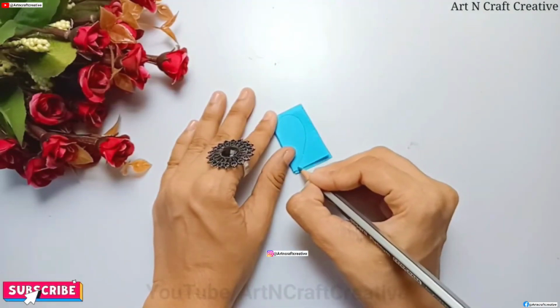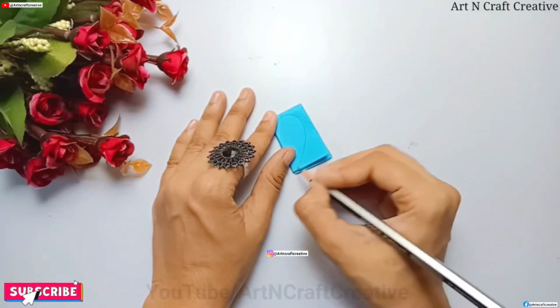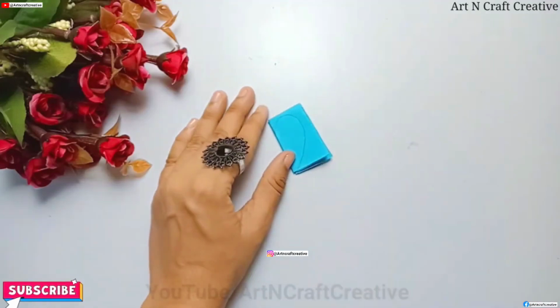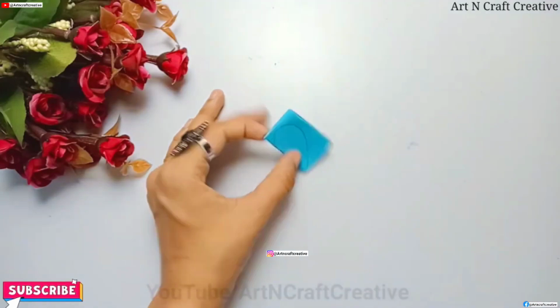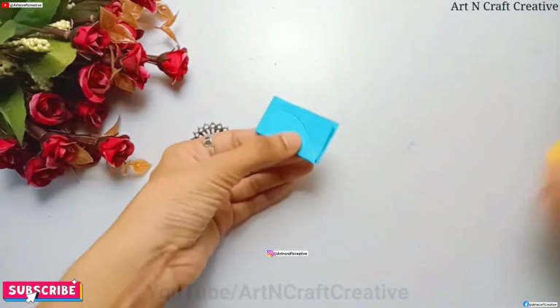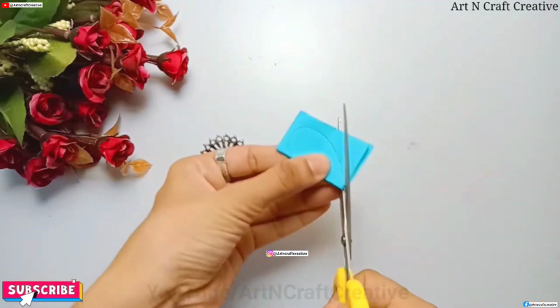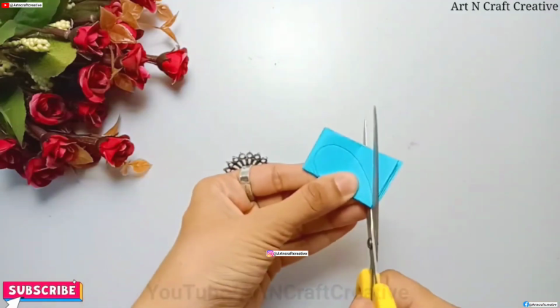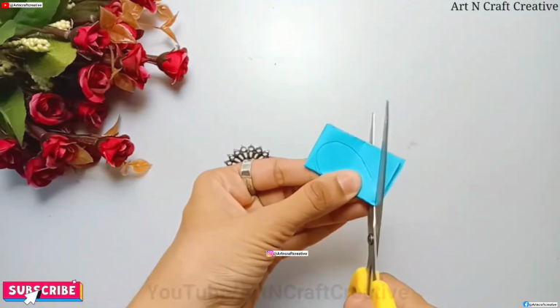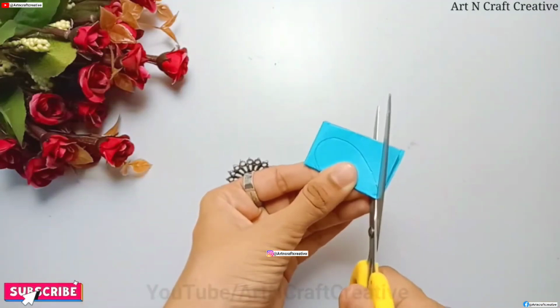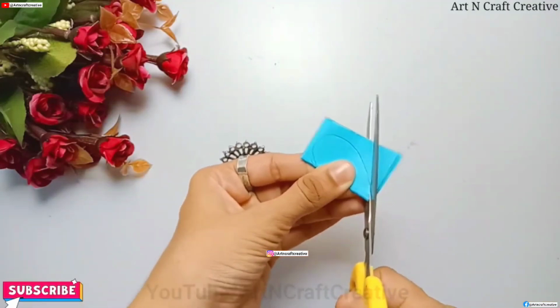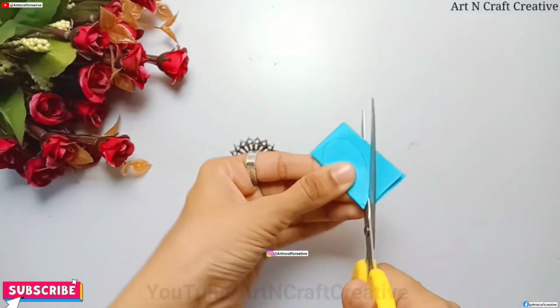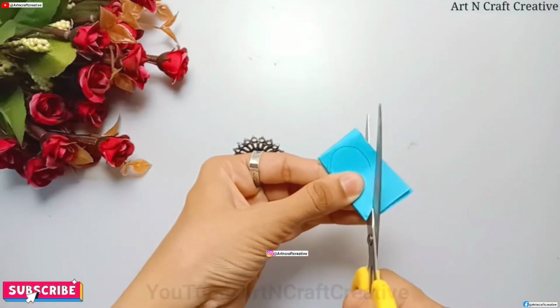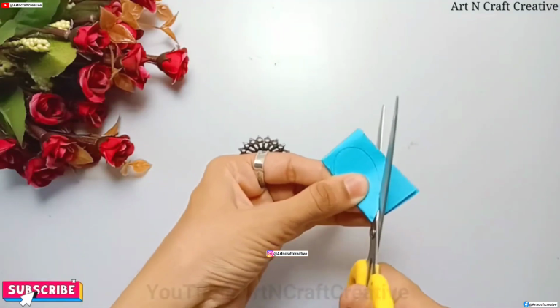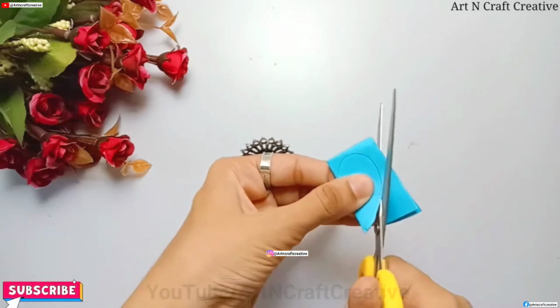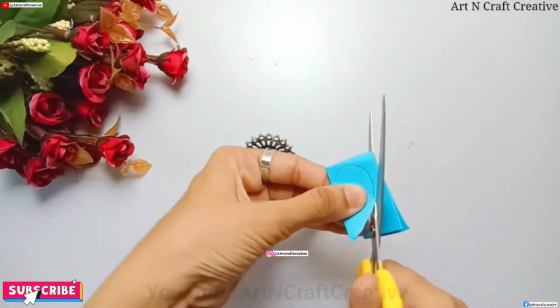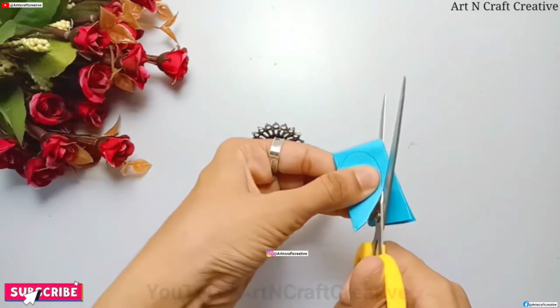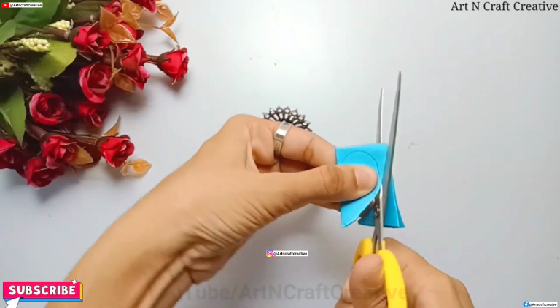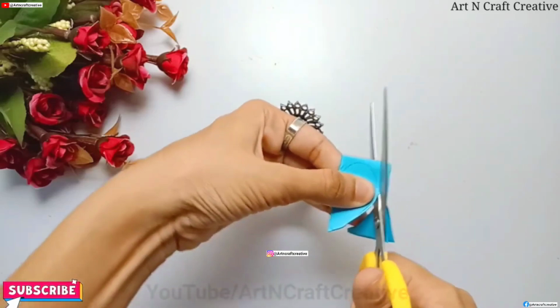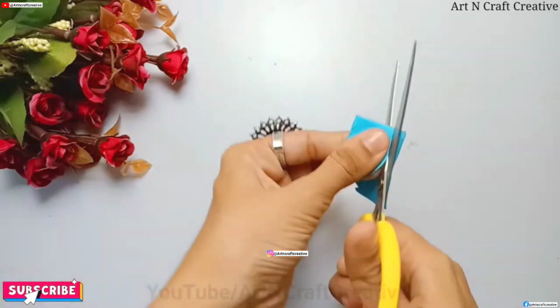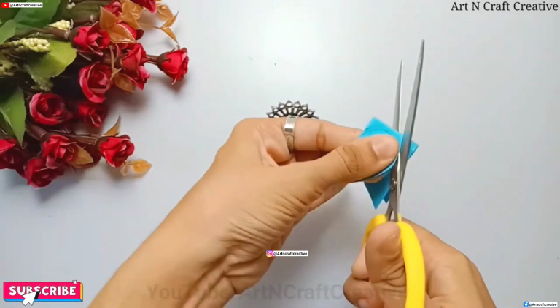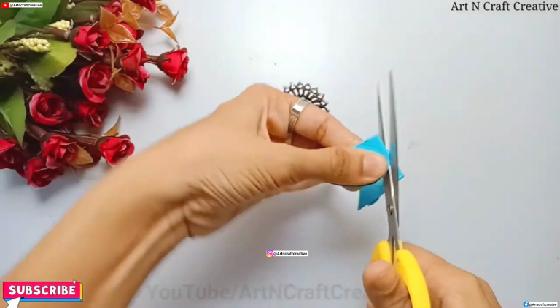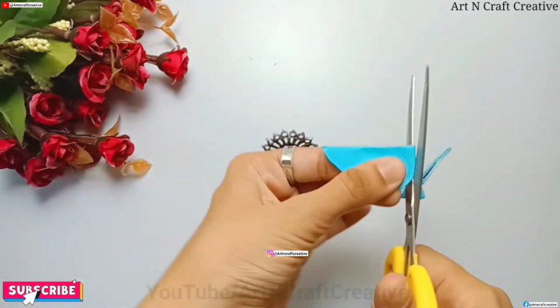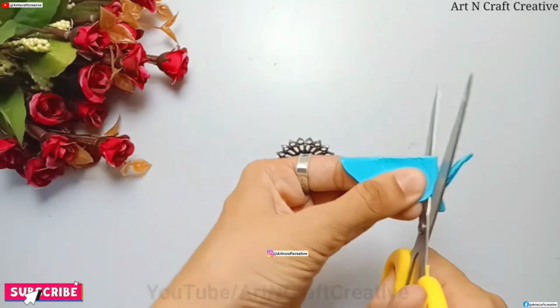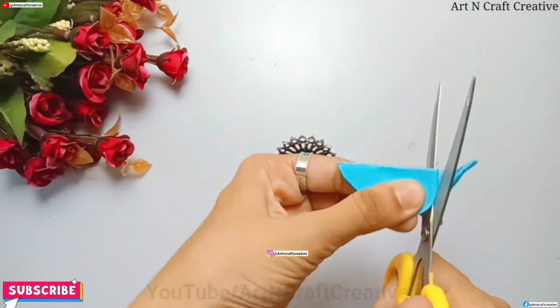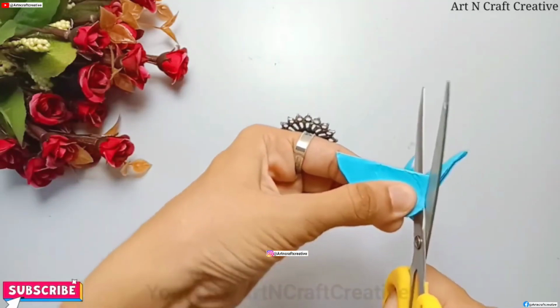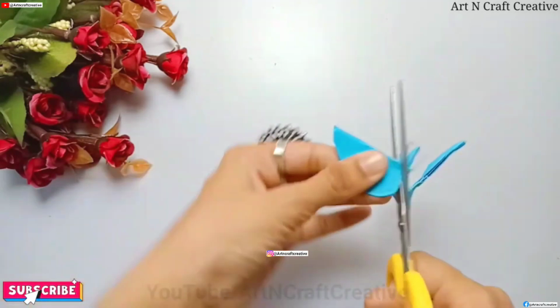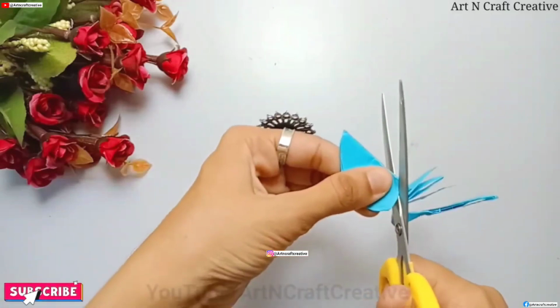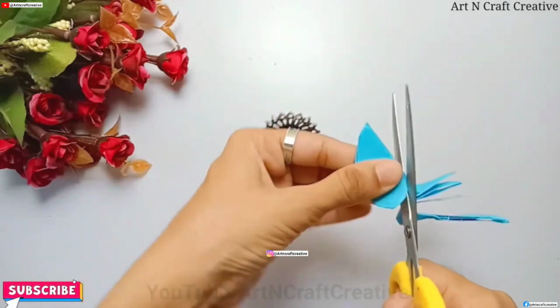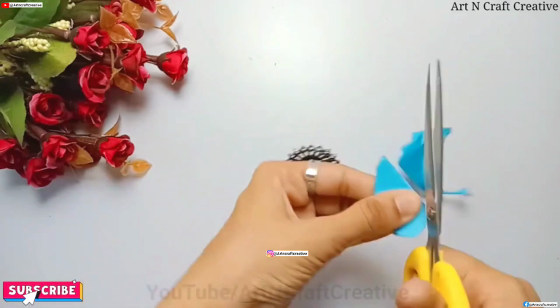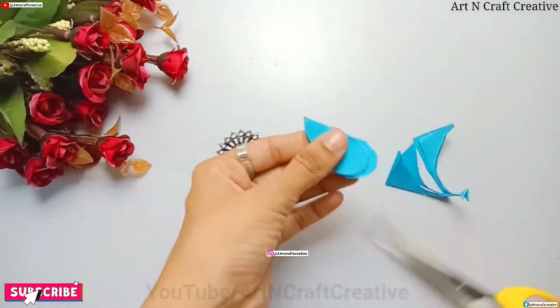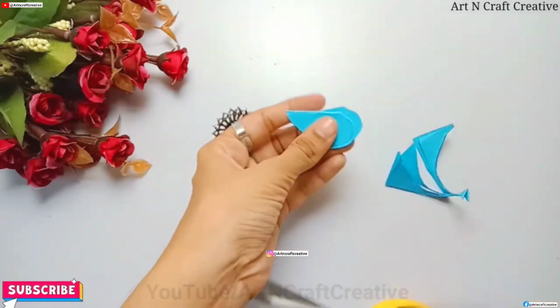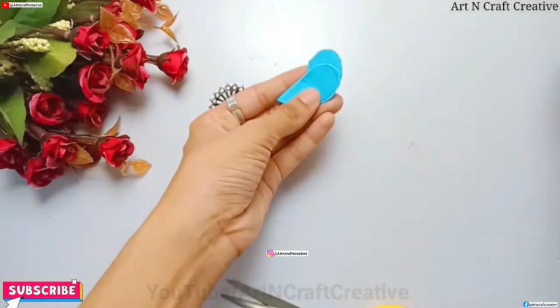It will be a hard shape. Friends, you must apply this trick. Our teacher told me that there will be a competition for Father's Day. Whoever will make a good greeting card will get chocolate.